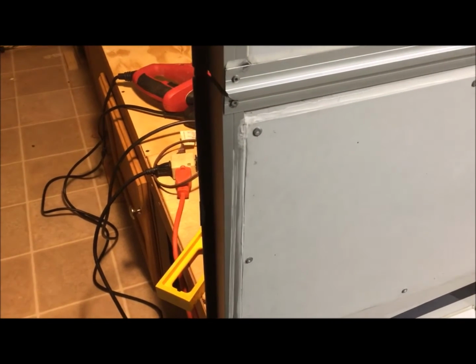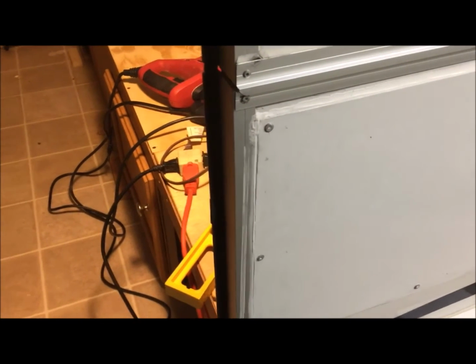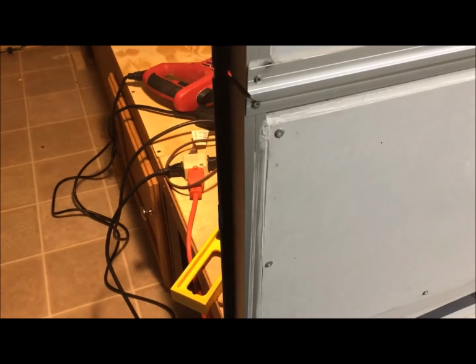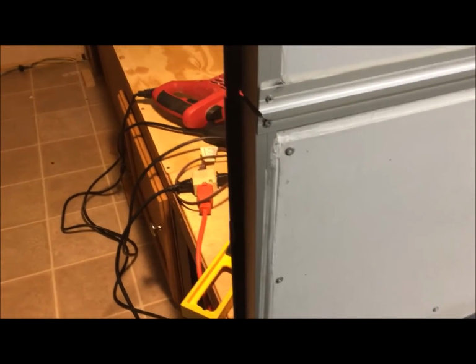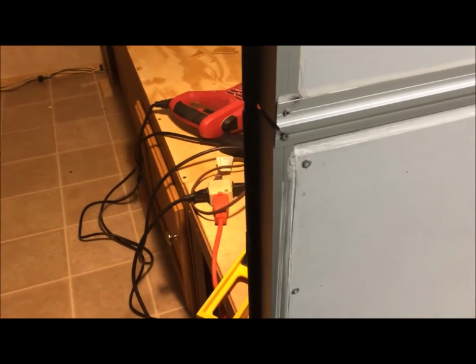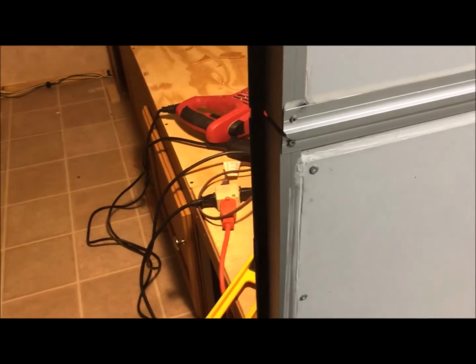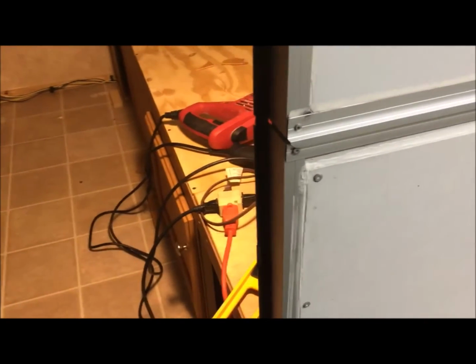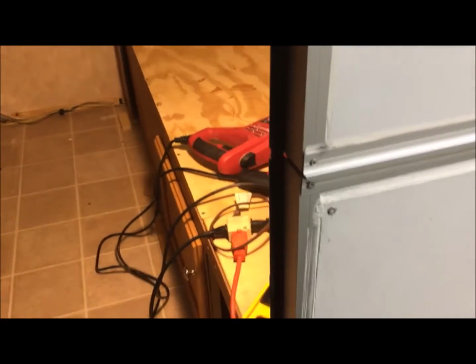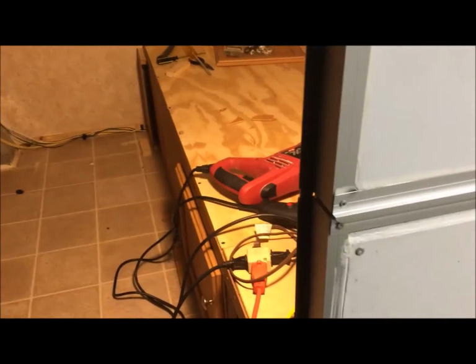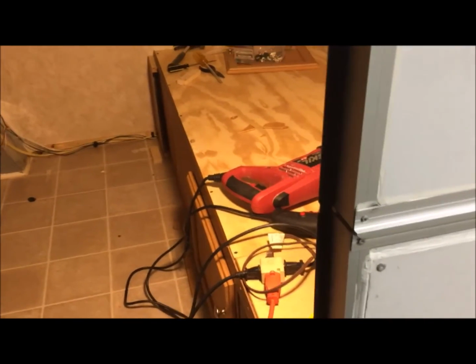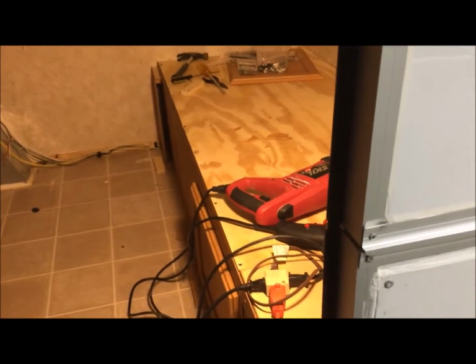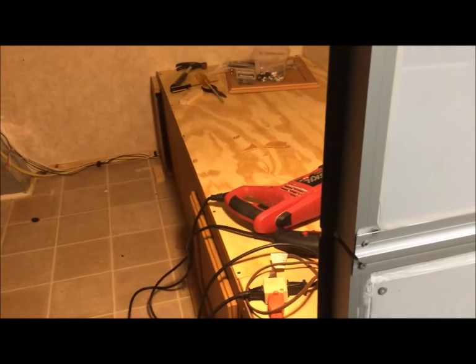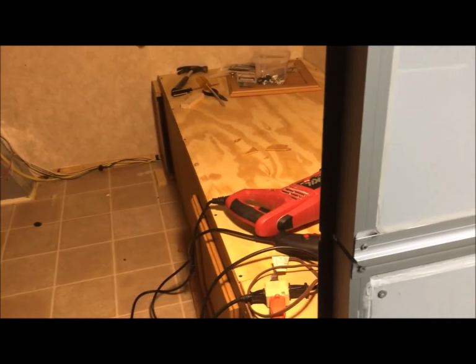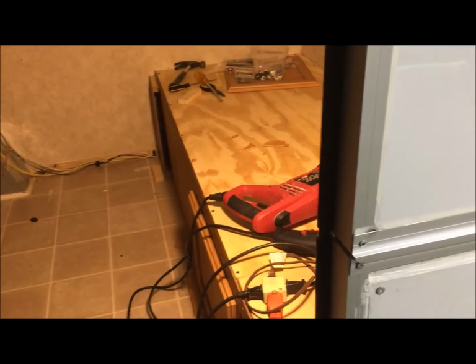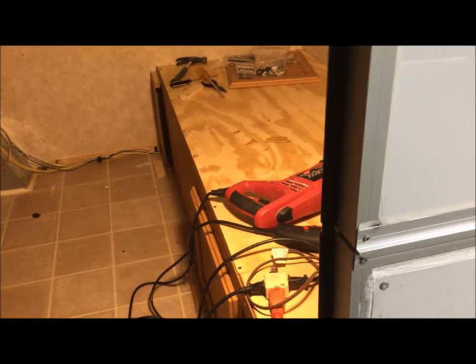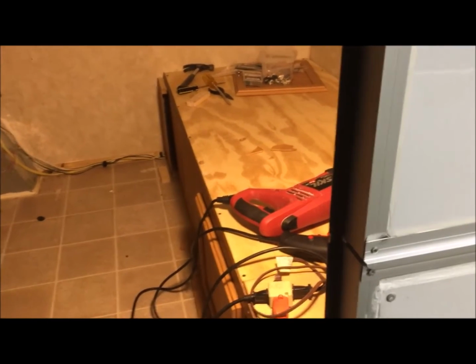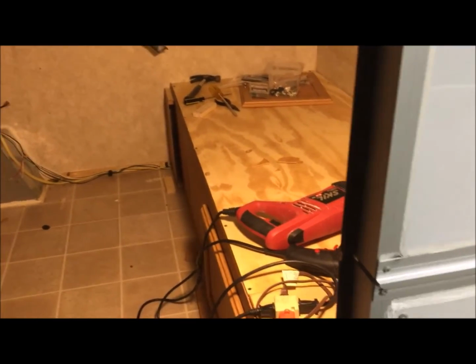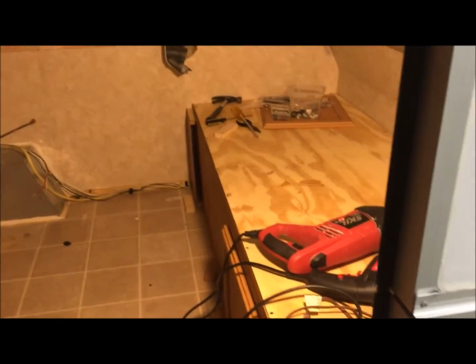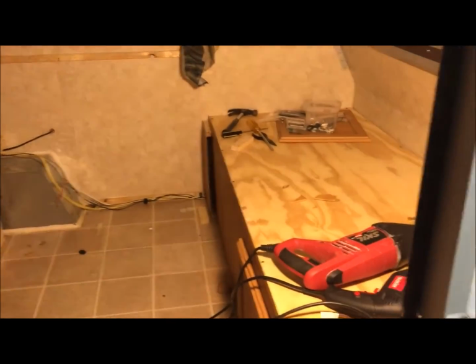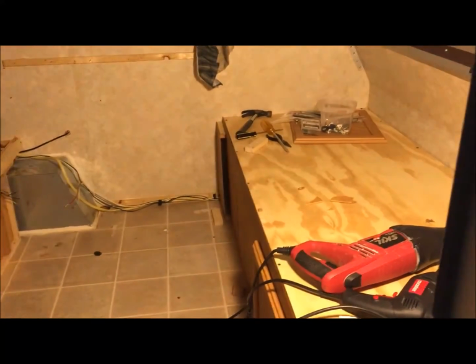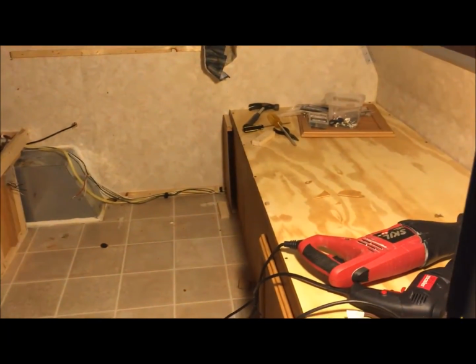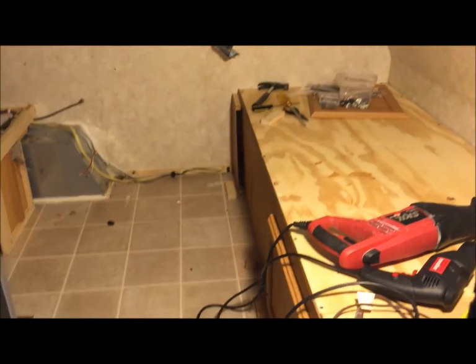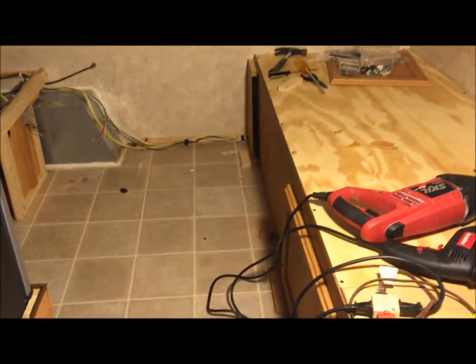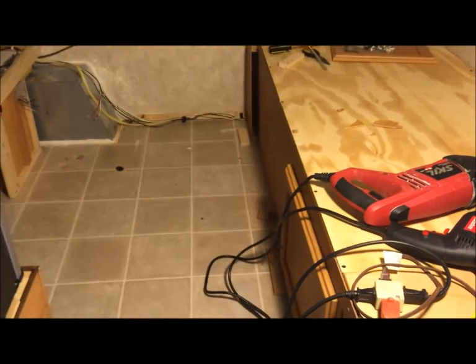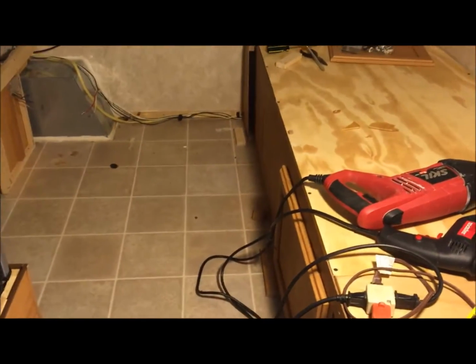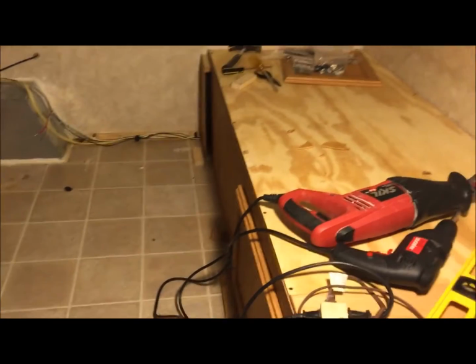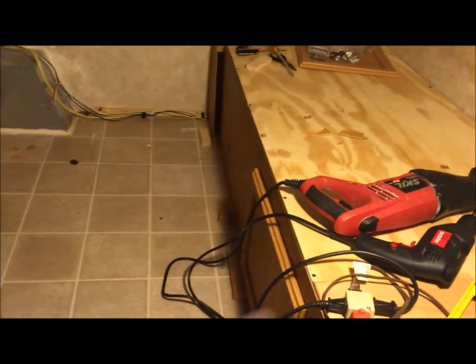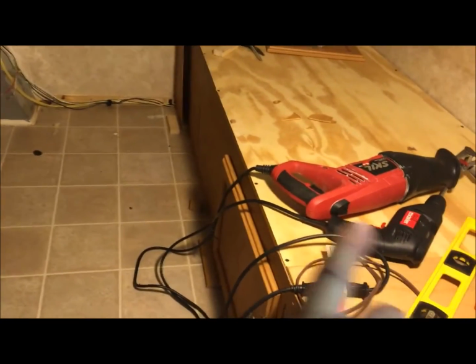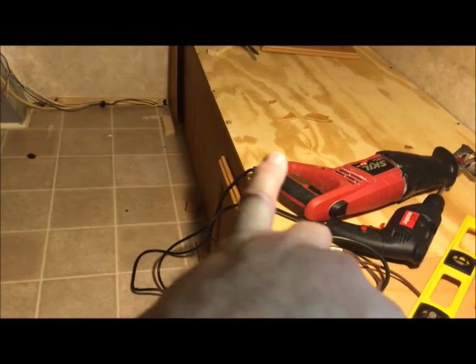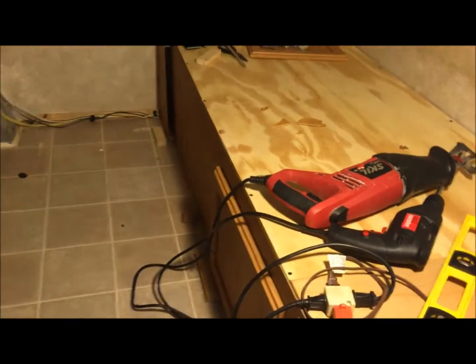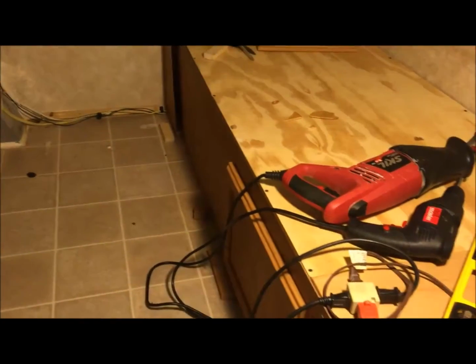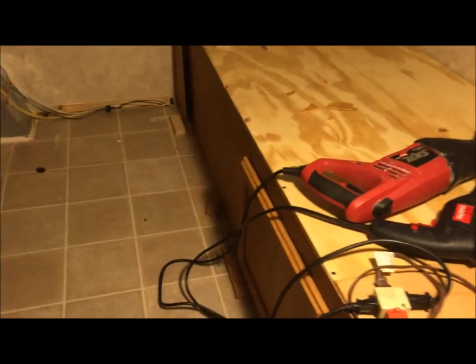Hi, folks. This is Remodel Part 4, Reconstruction Part 2. On the last video, I showed the making of this bed.